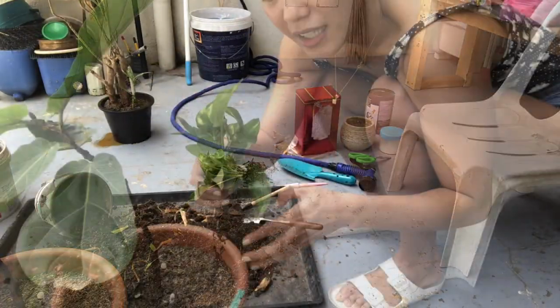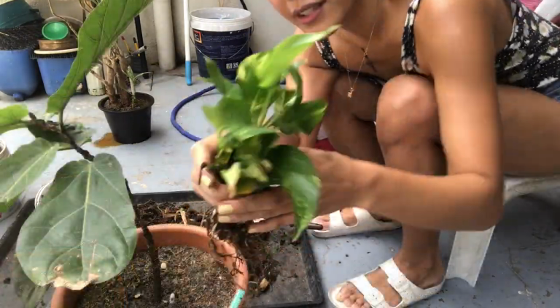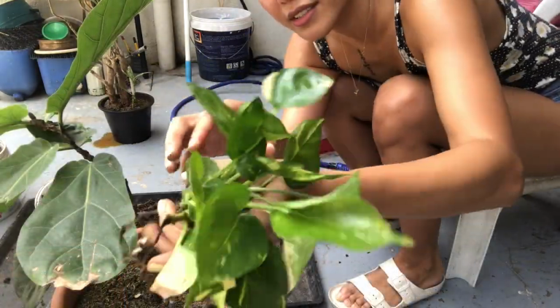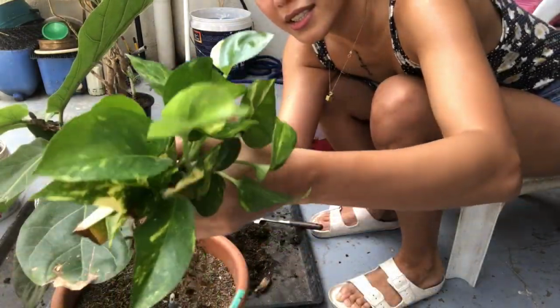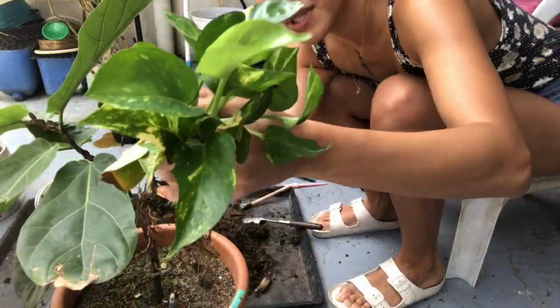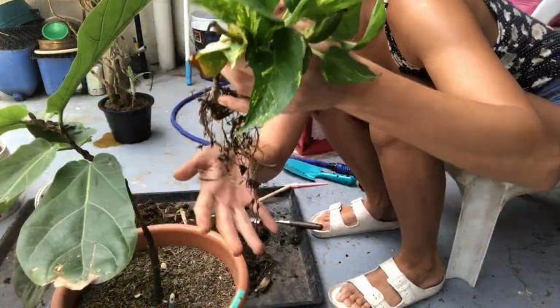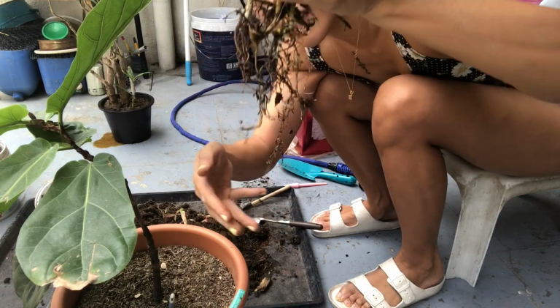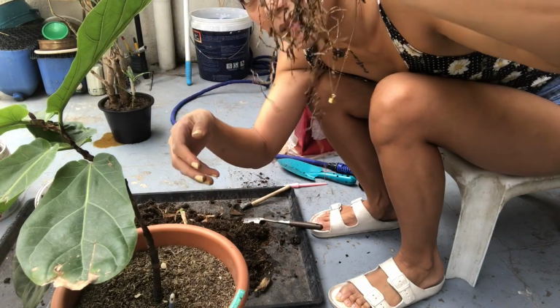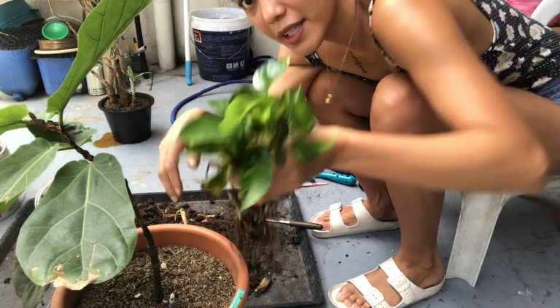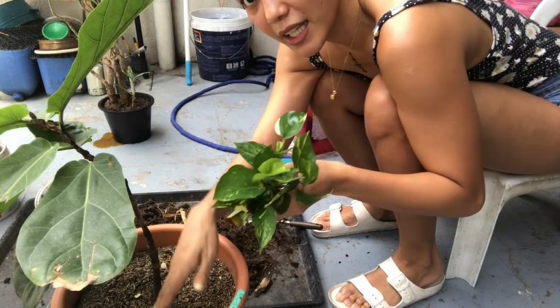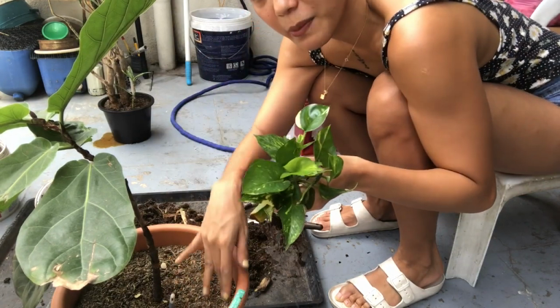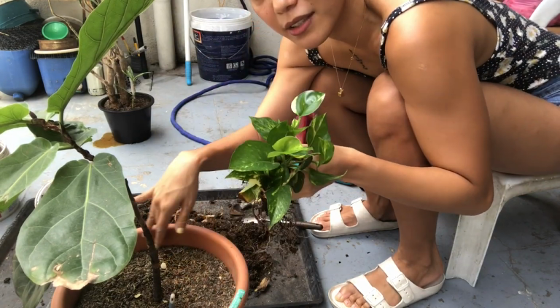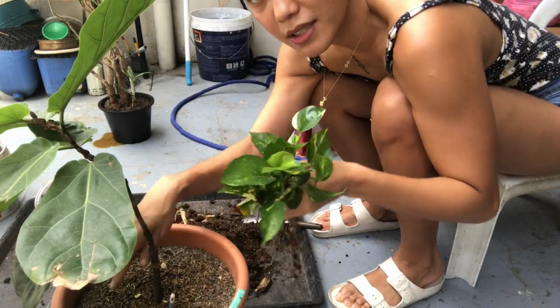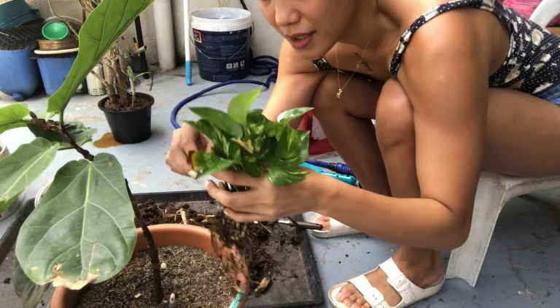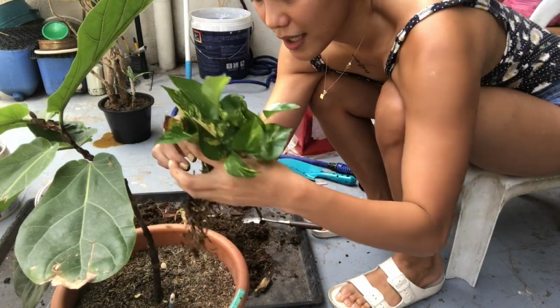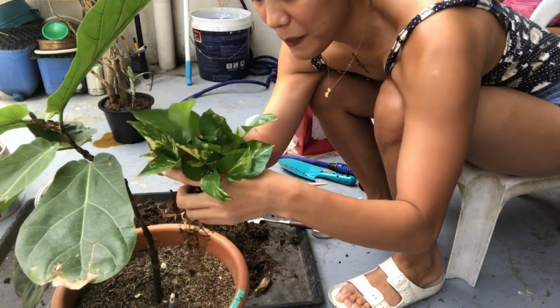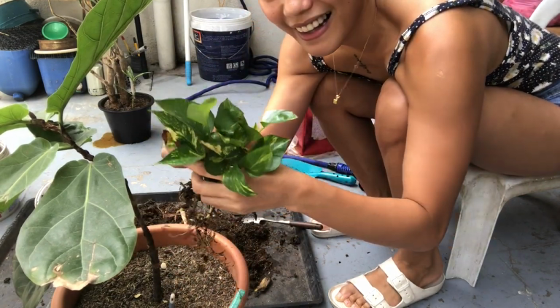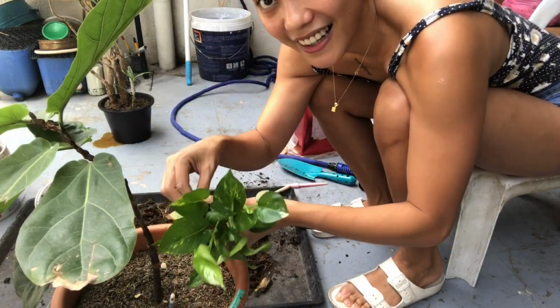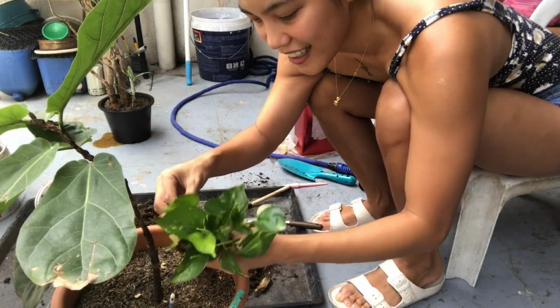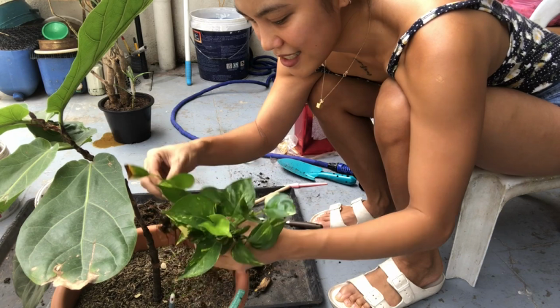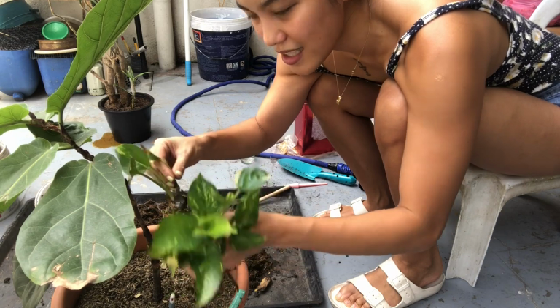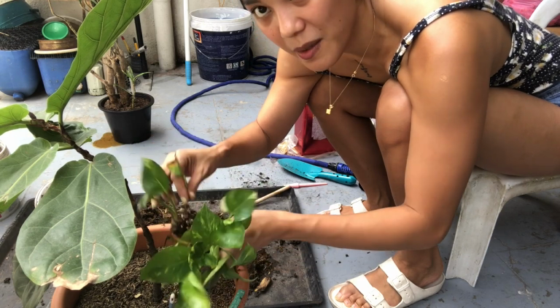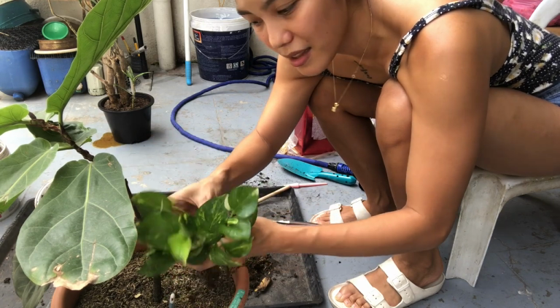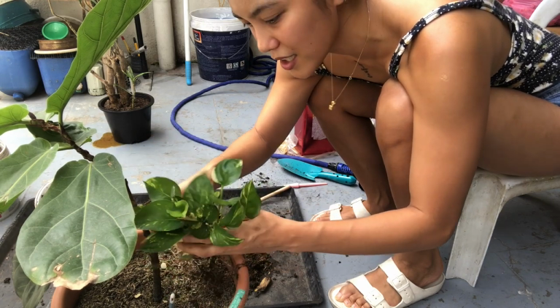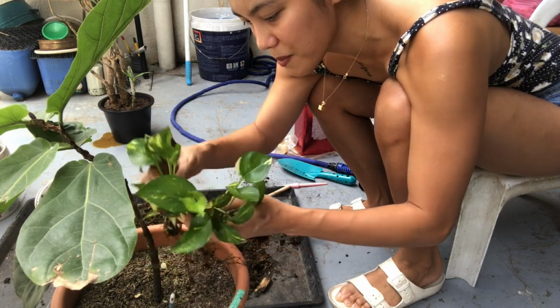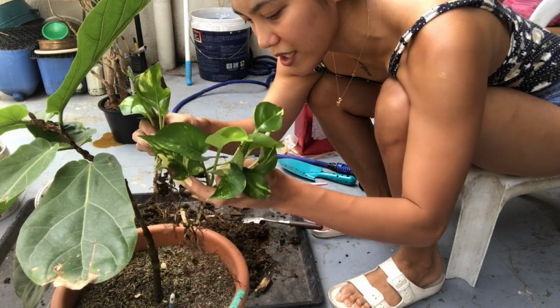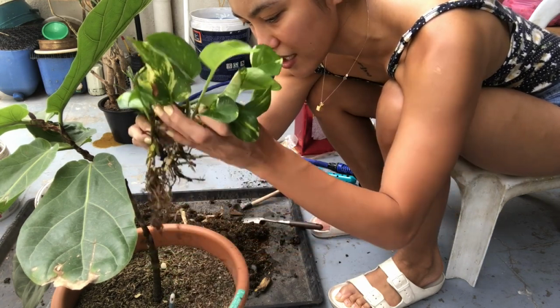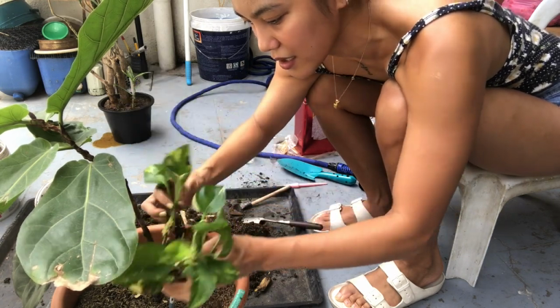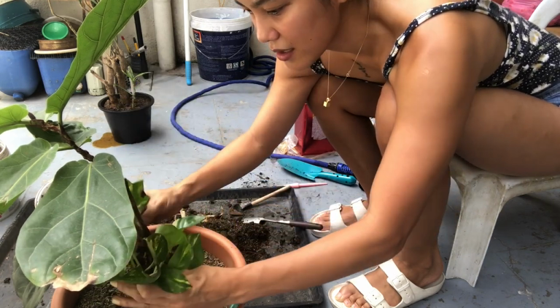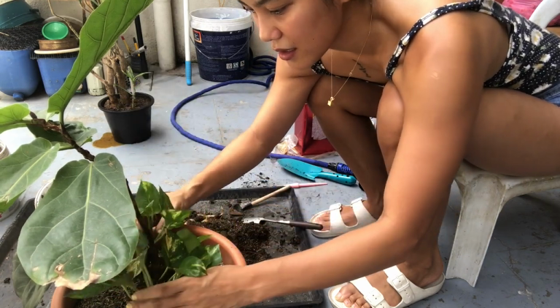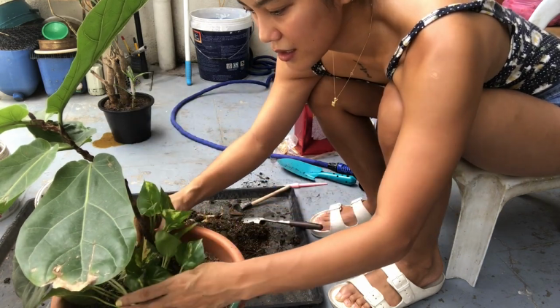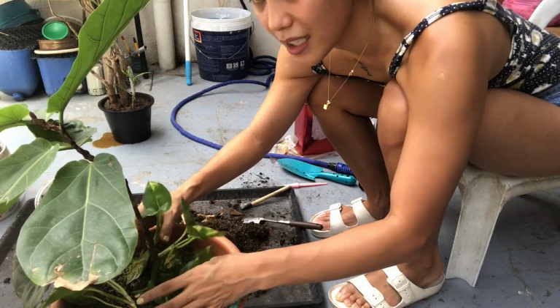So I have all this pothos to work with - it's a bit sparse still, but I'll let it trail around. Hopefully it gets fuller. Let's see - I saw this idea on Pinterest too.